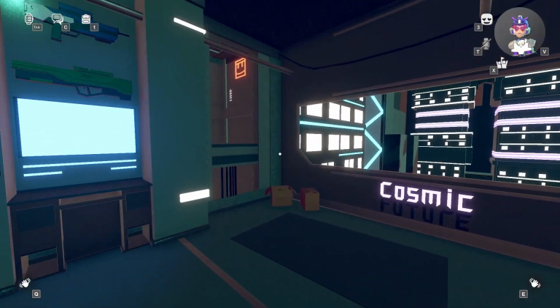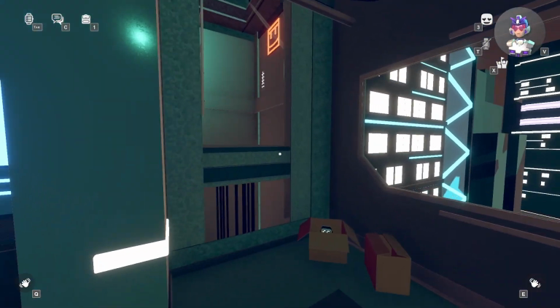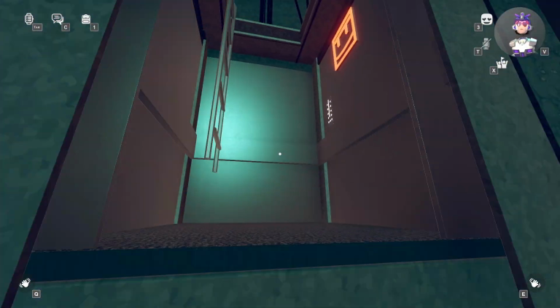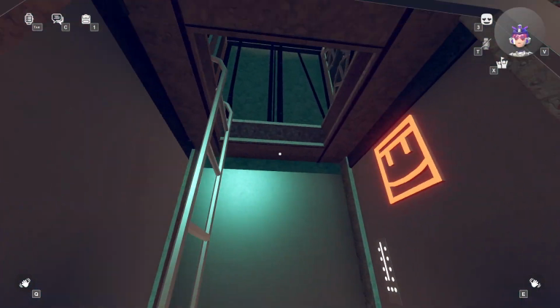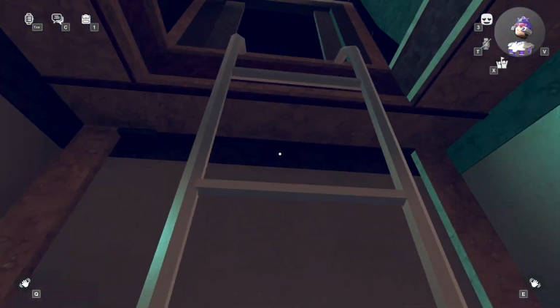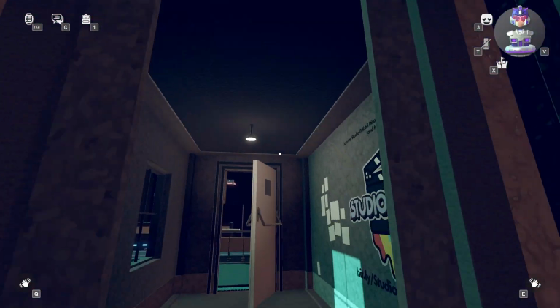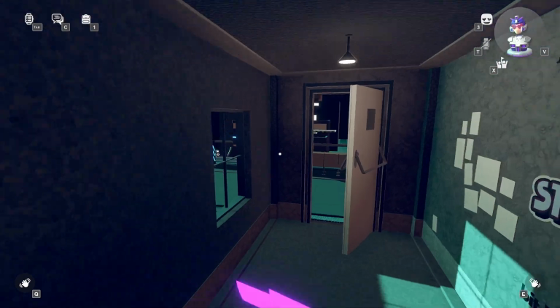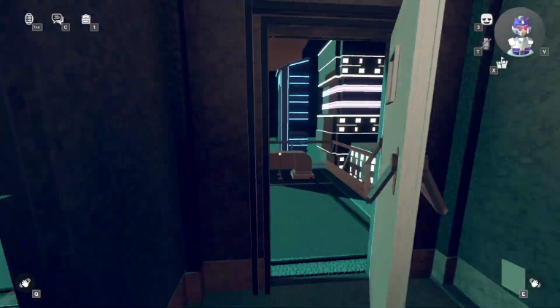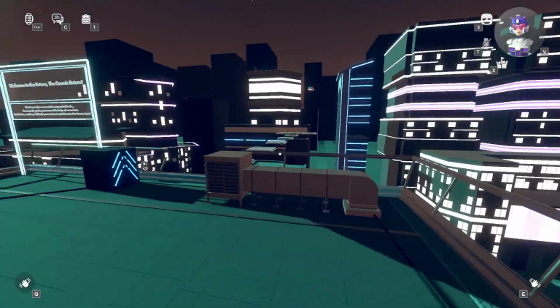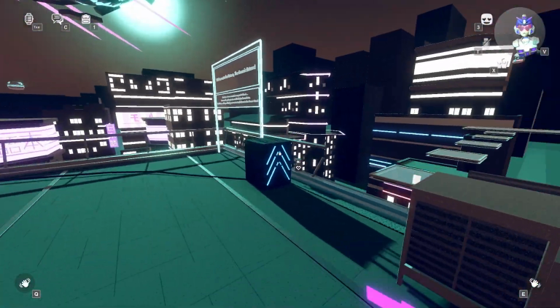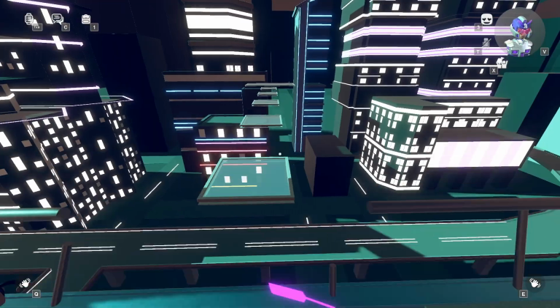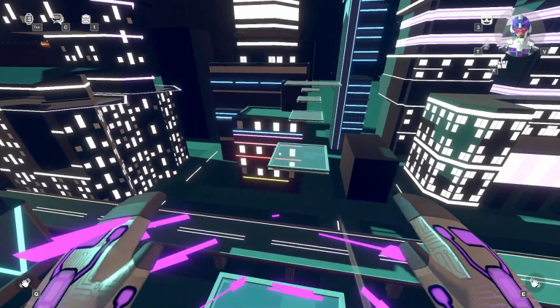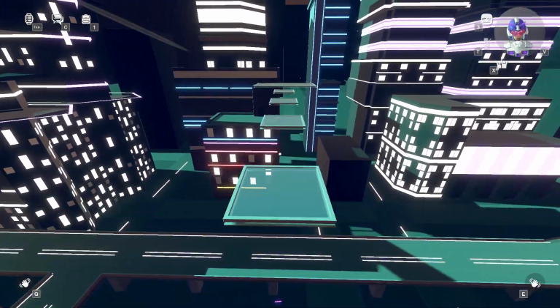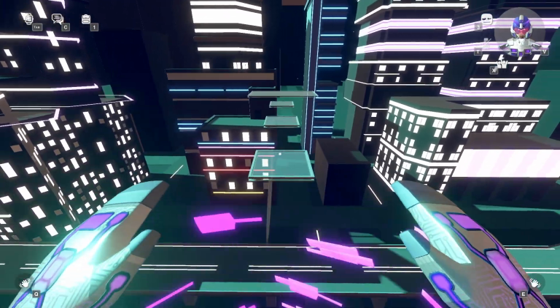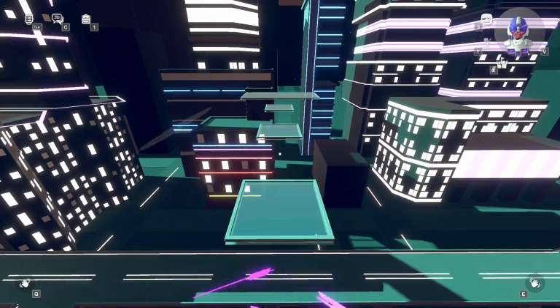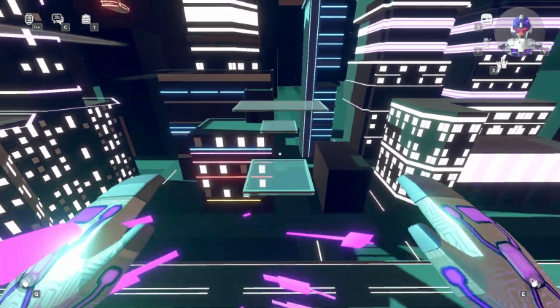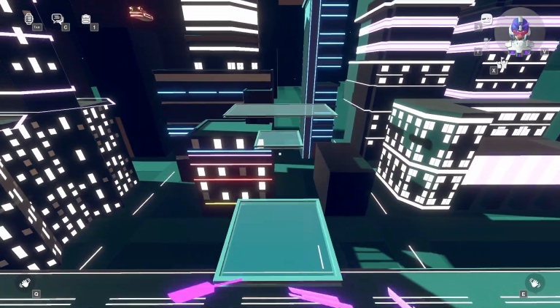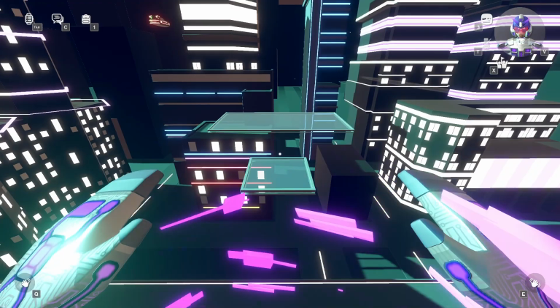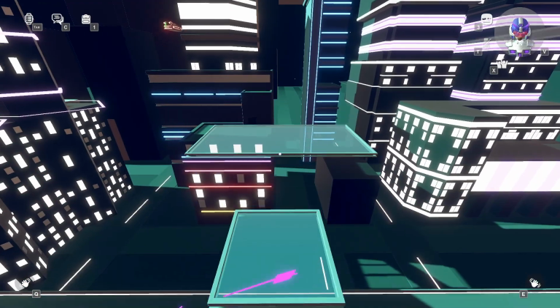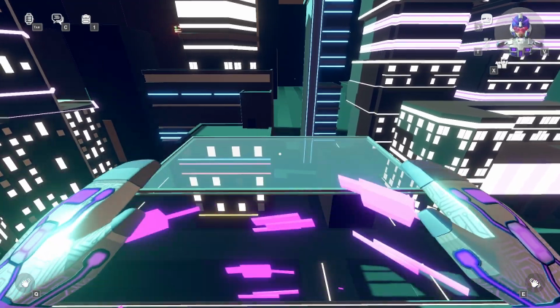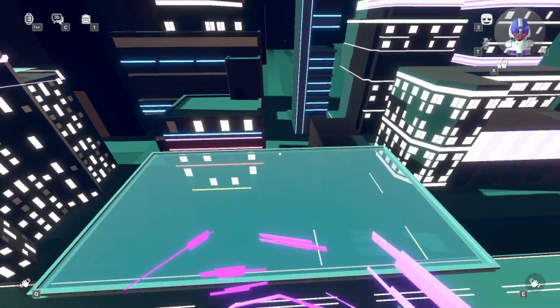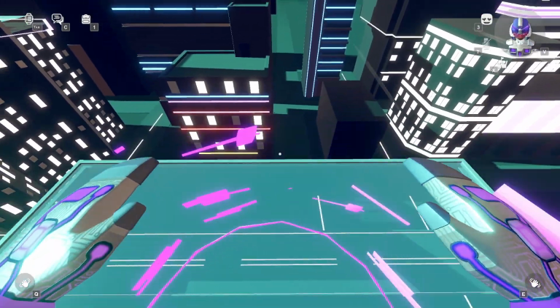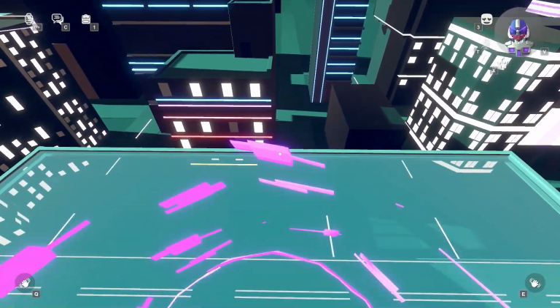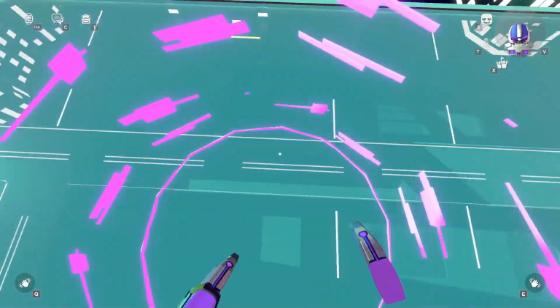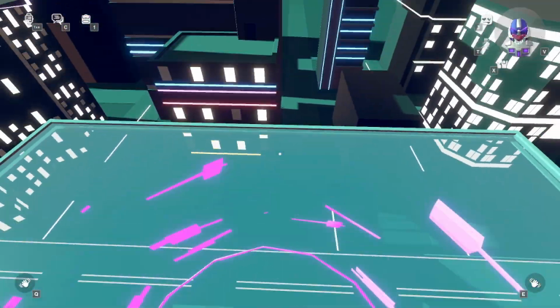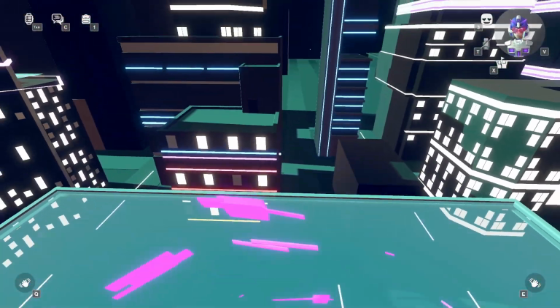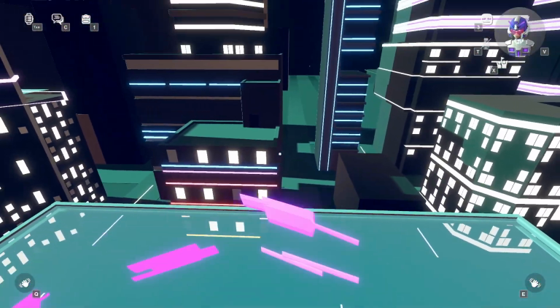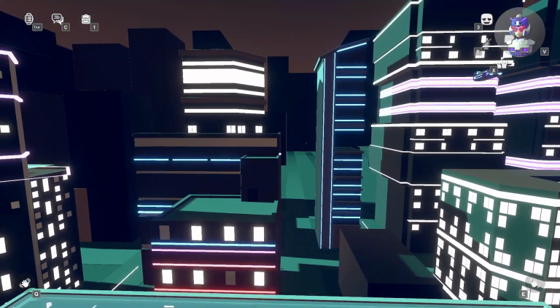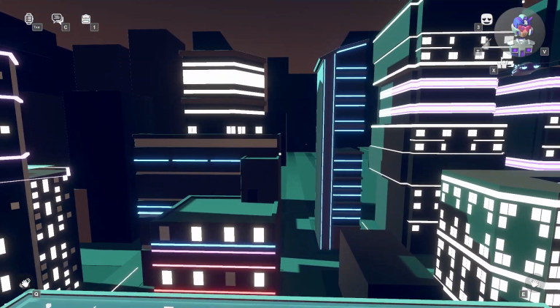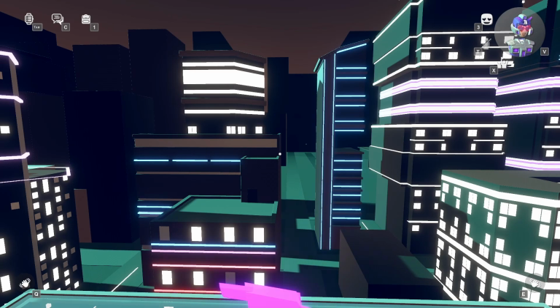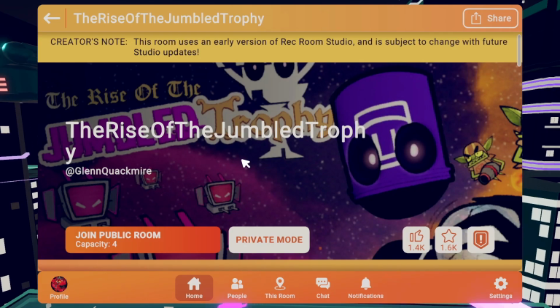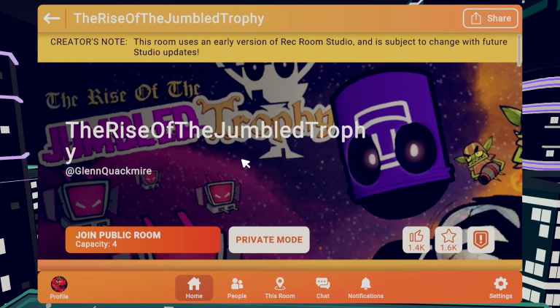Go back all the way up and make your way through the bridge. The core should be right in front of you — collect it for your 70 XP. Let's move on to Rise of the Jumbo Trophy.